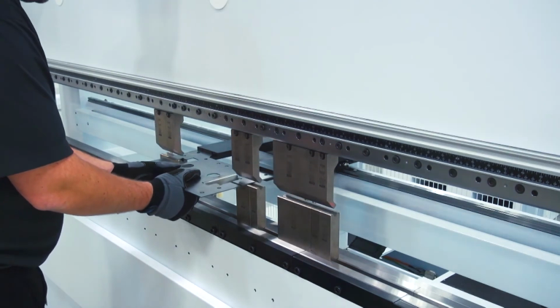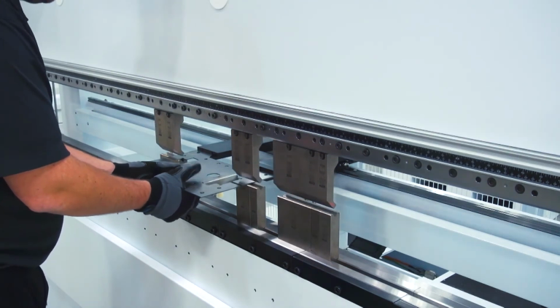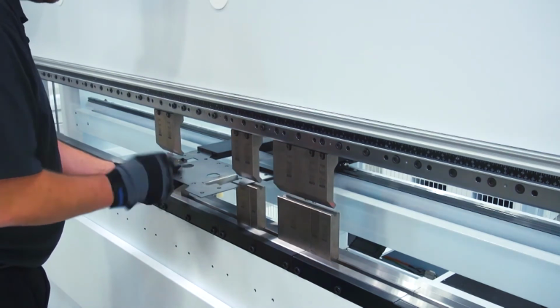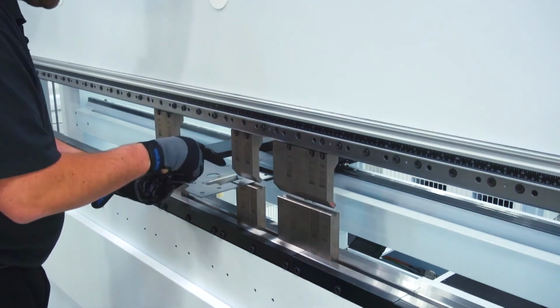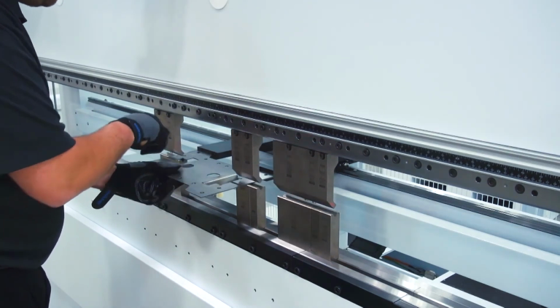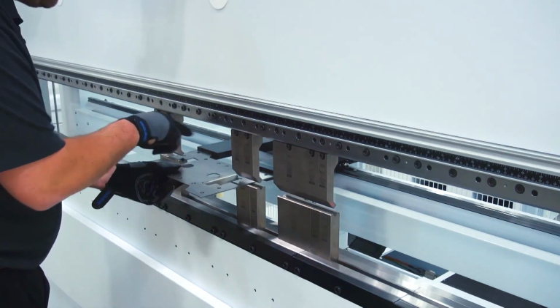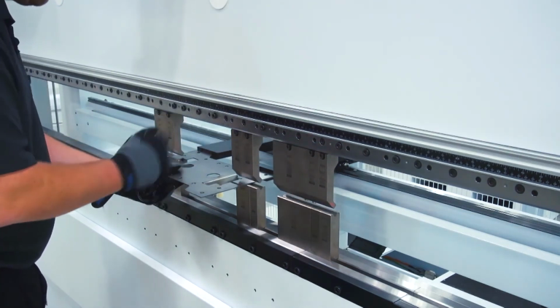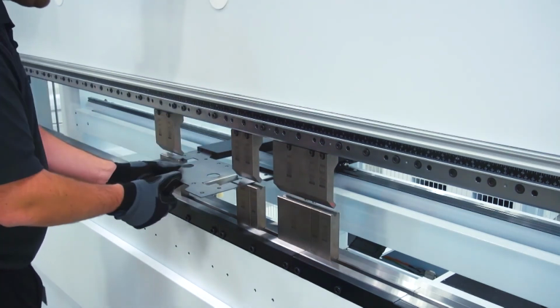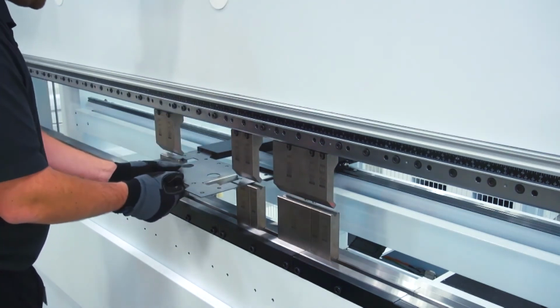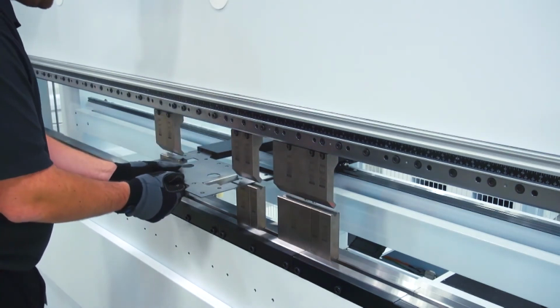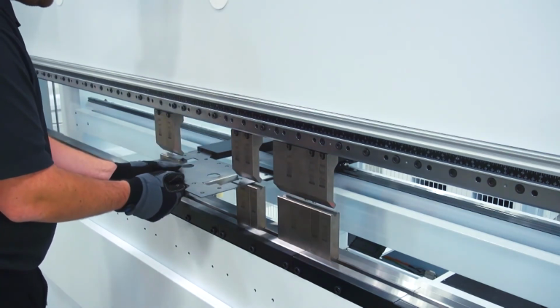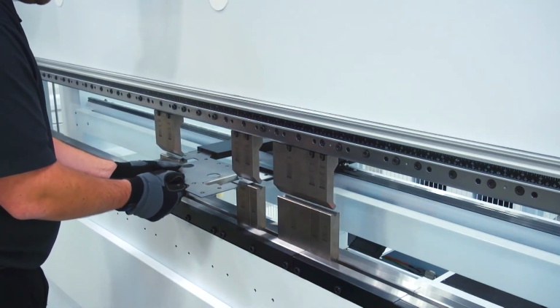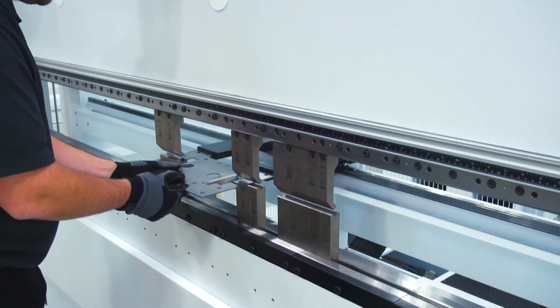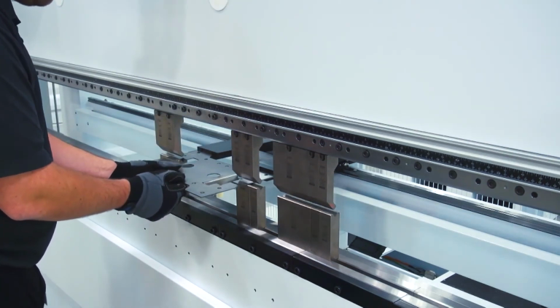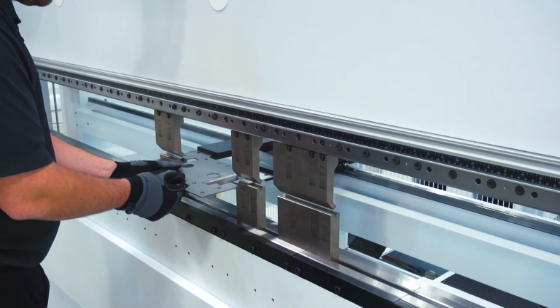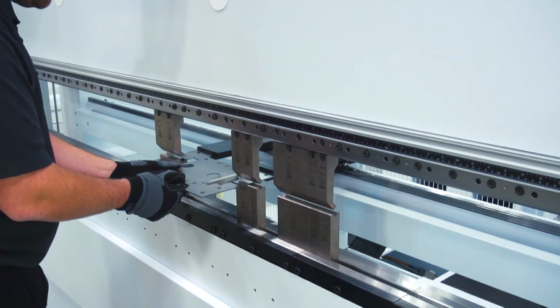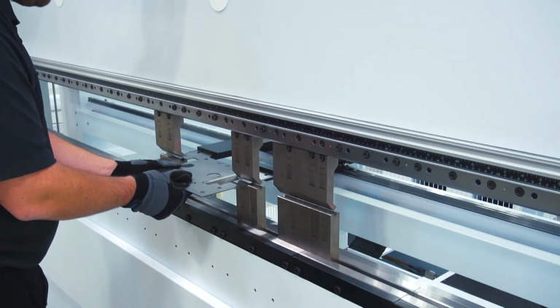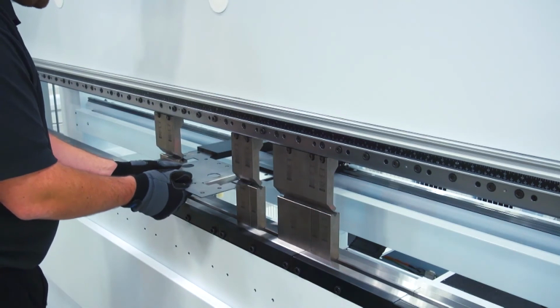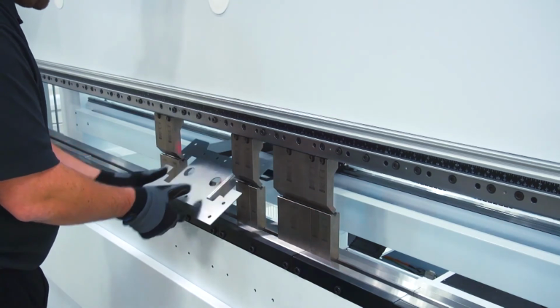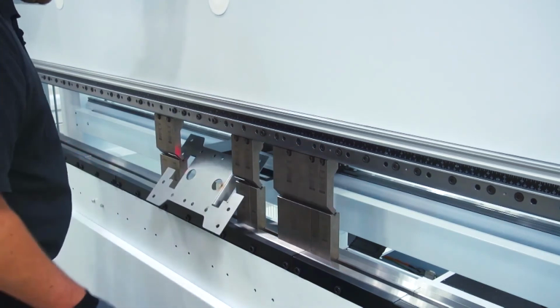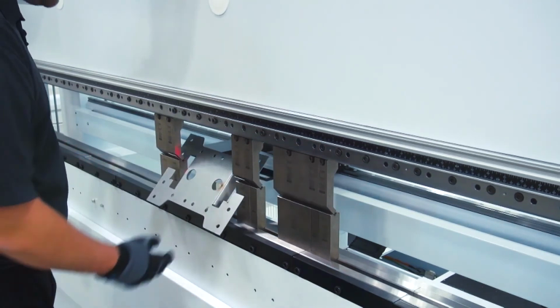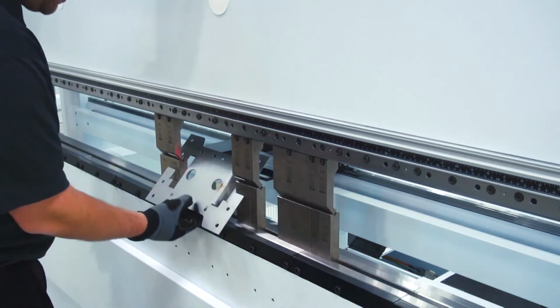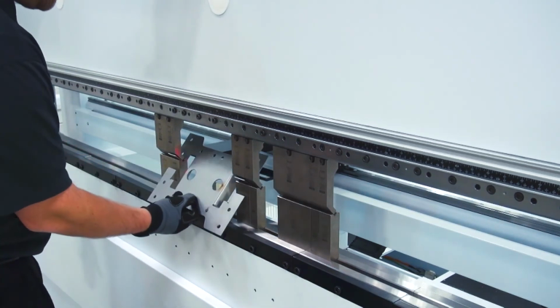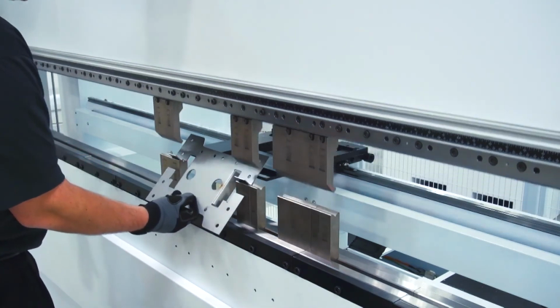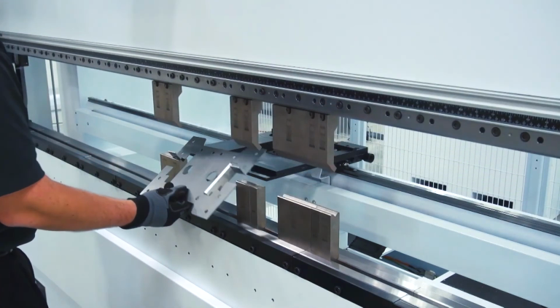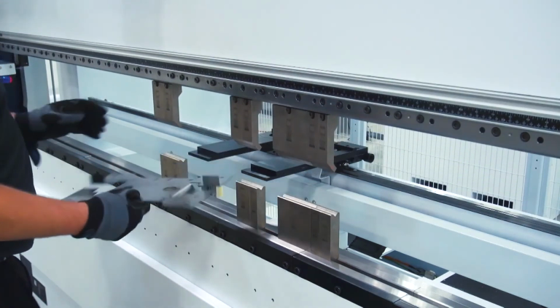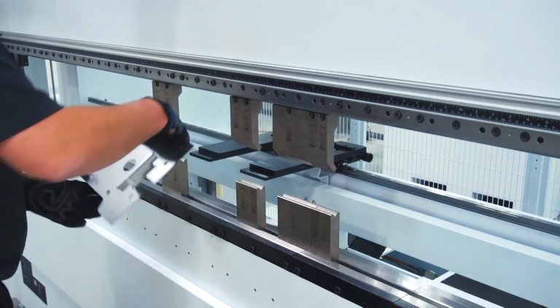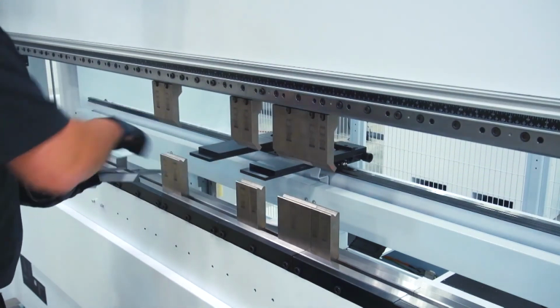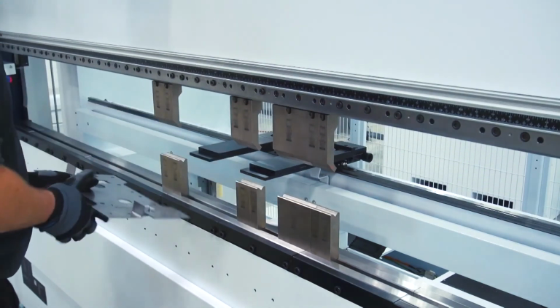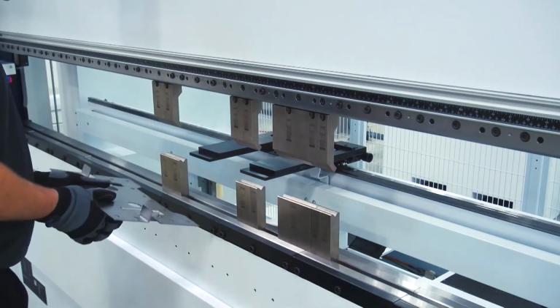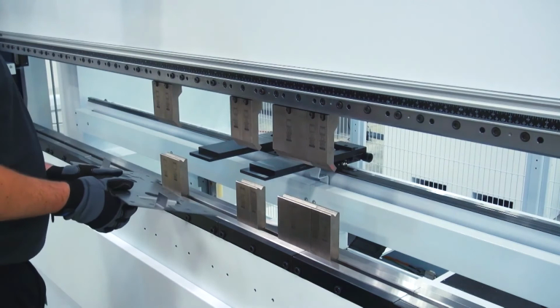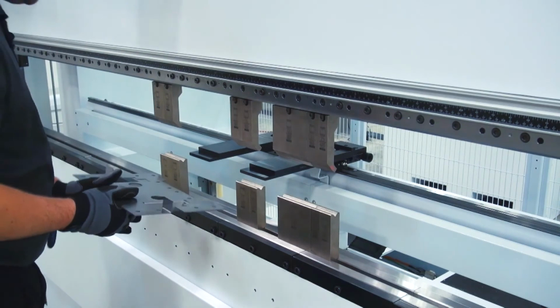Here I'm actually bending two flanges across two stations, so I just give the part a little wiggle to make sure I'm lined up on both sides. Then the same thing again here.